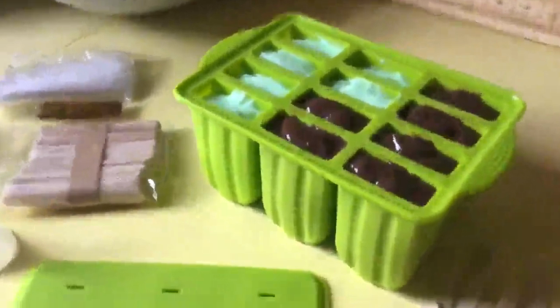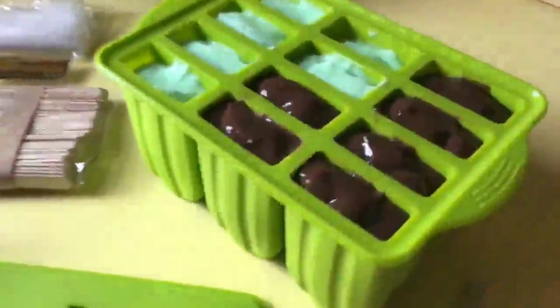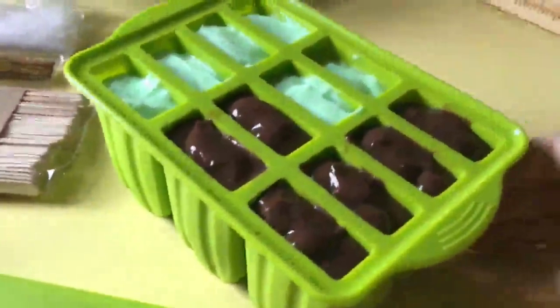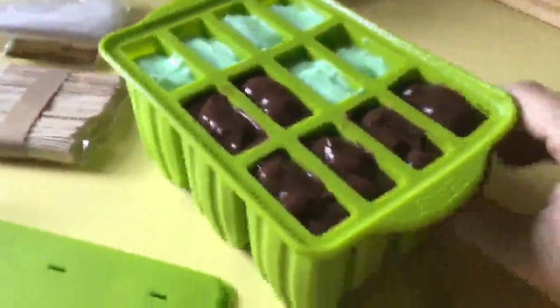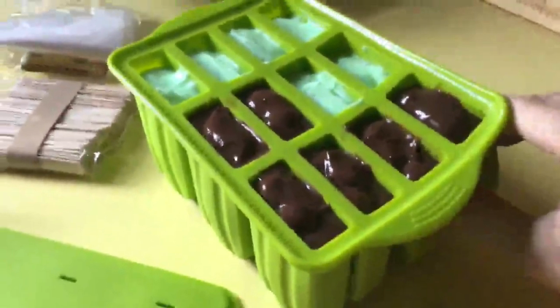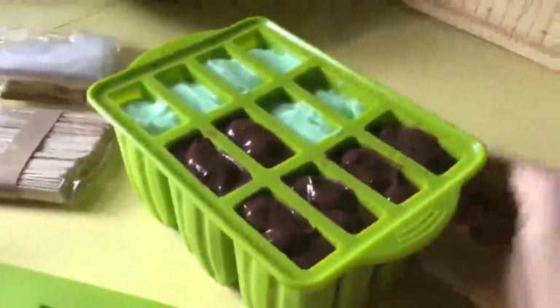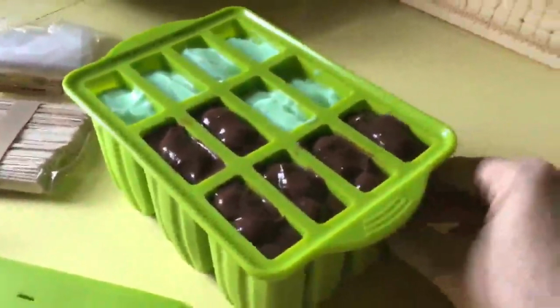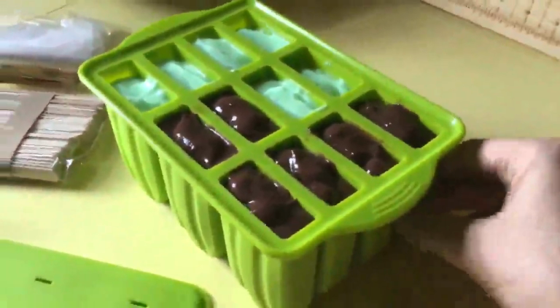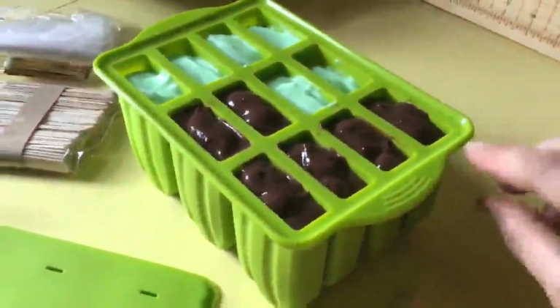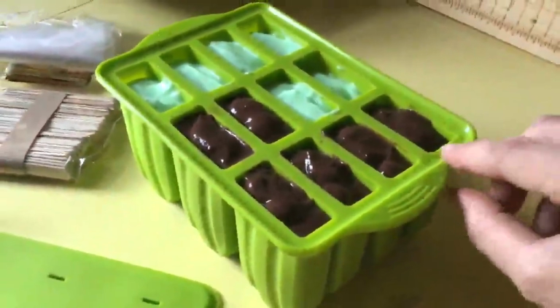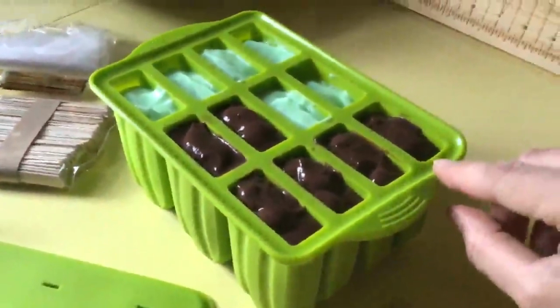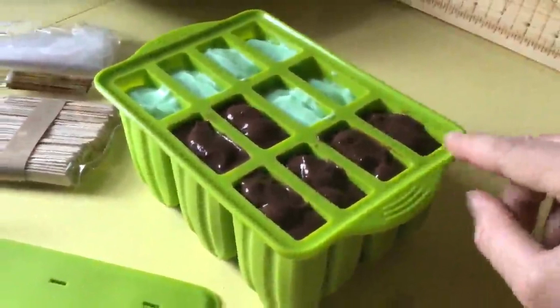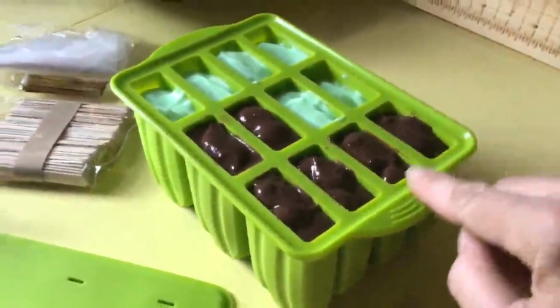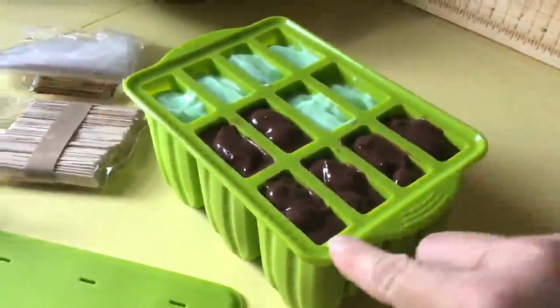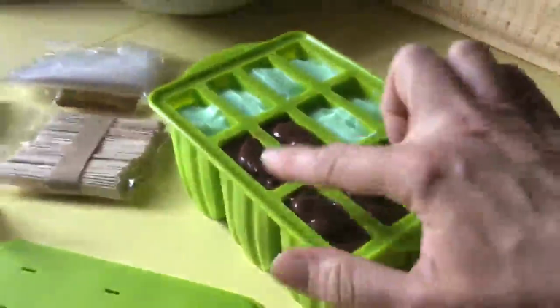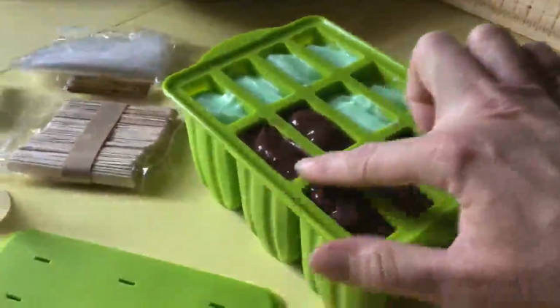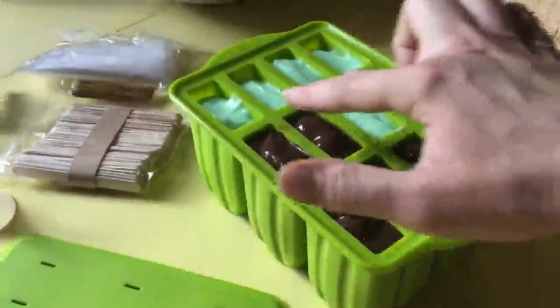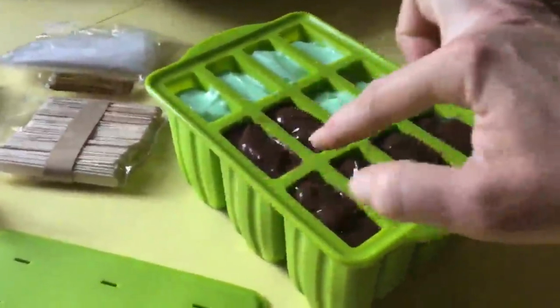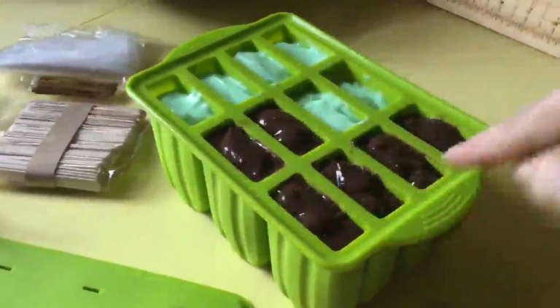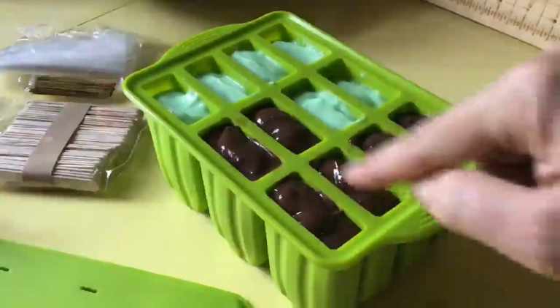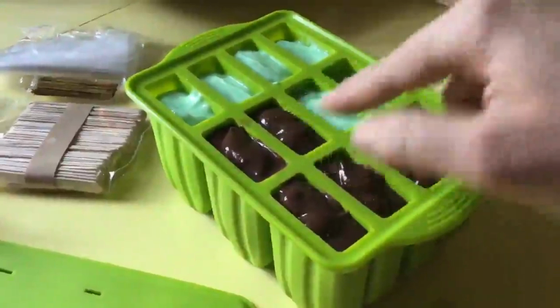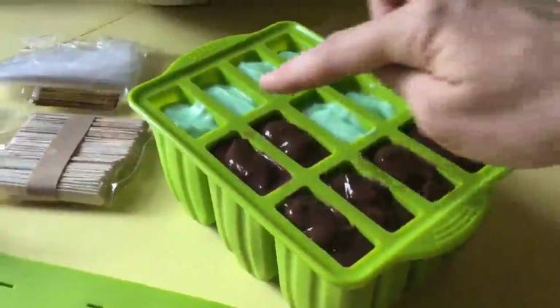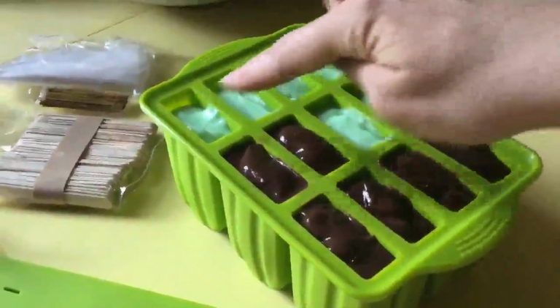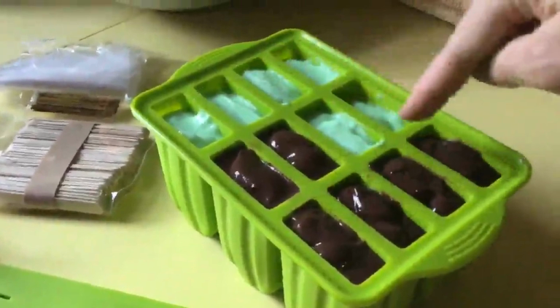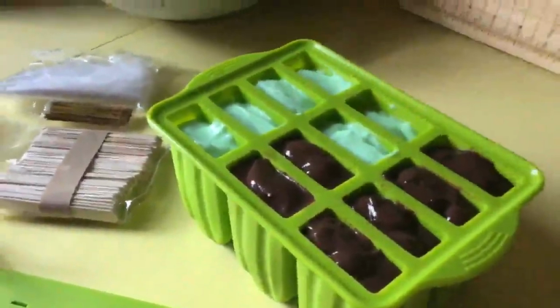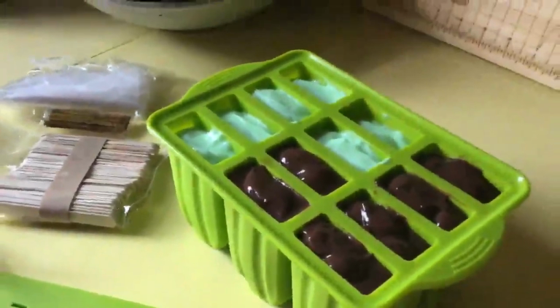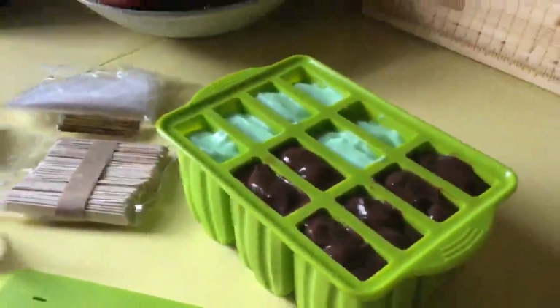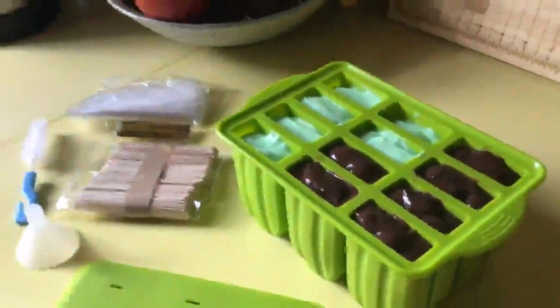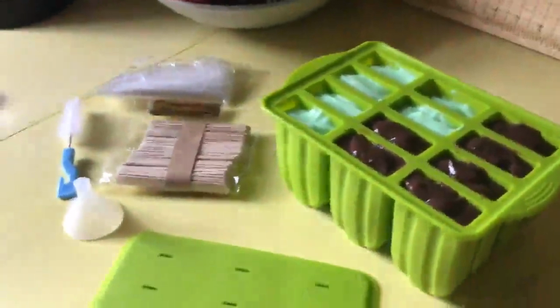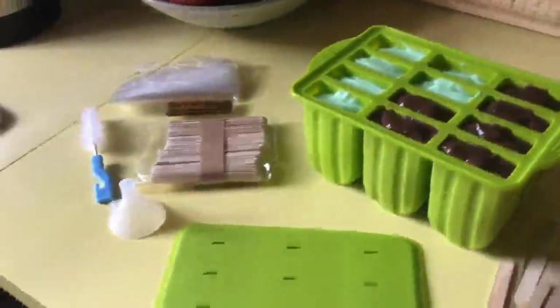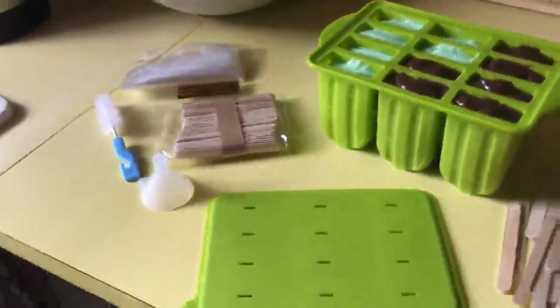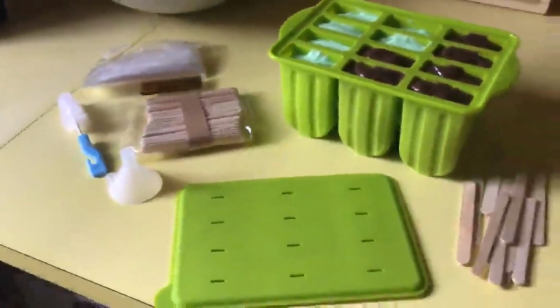Each of the reservoirs here has a two-thirds cup capacity, so I made two cups of chocolate pudding and filled six molds, and I made two cups of pistachio pudding and filled the other six molds.